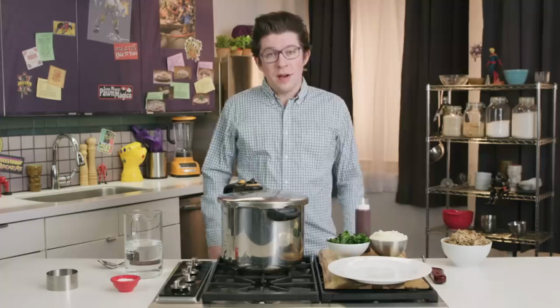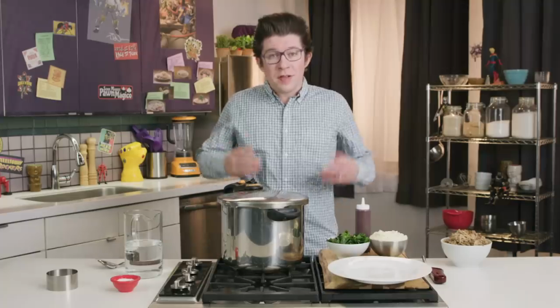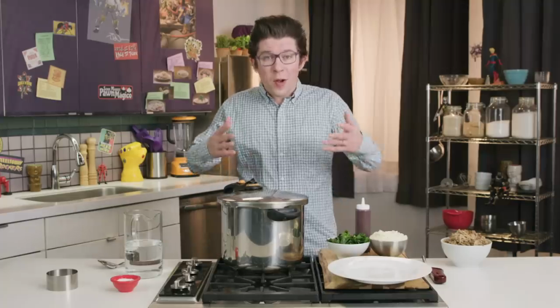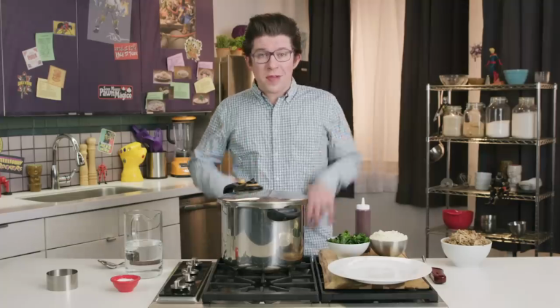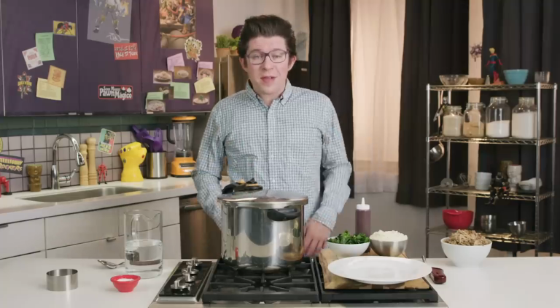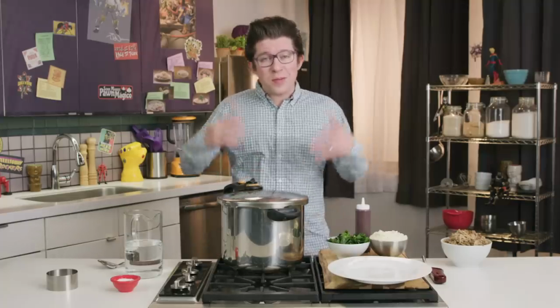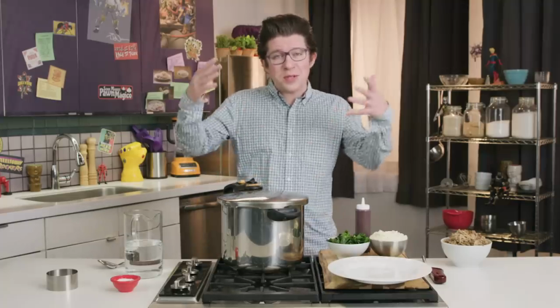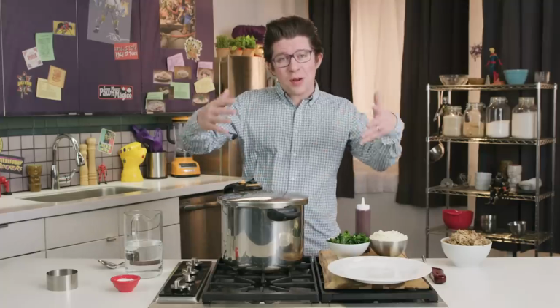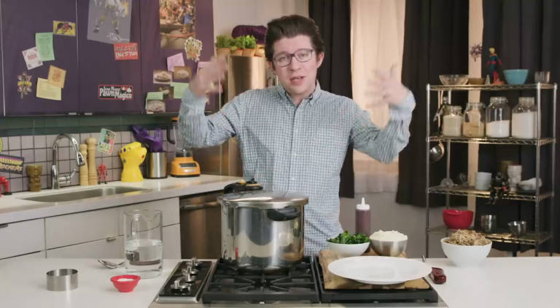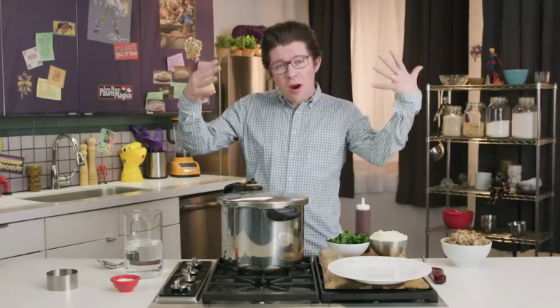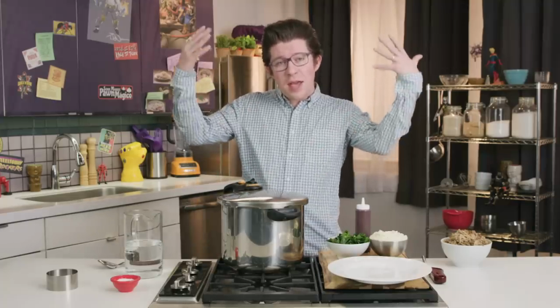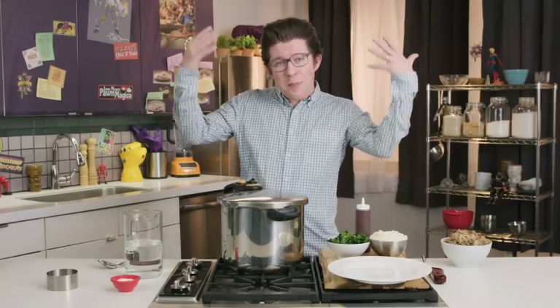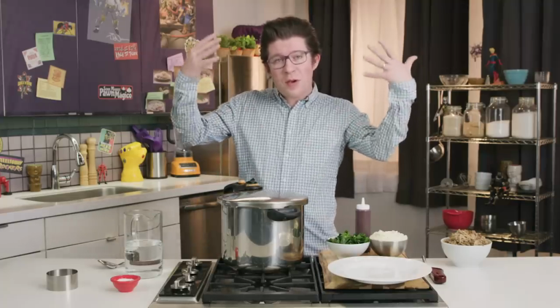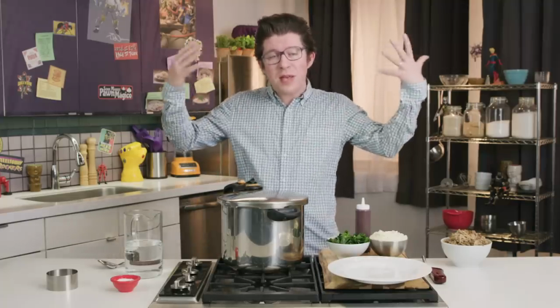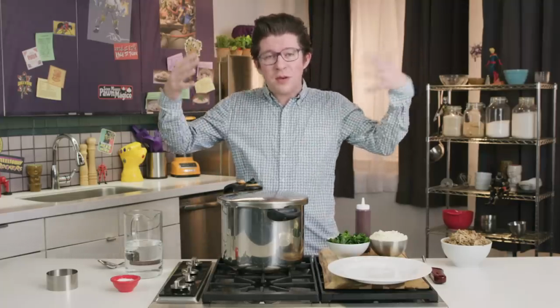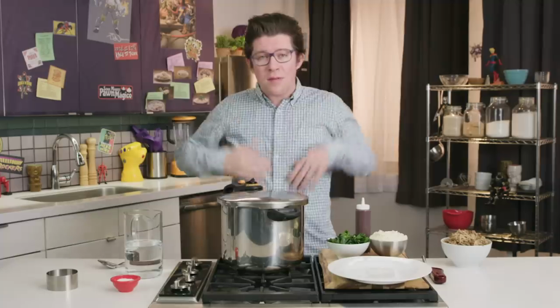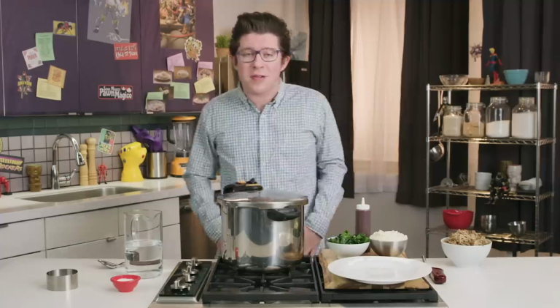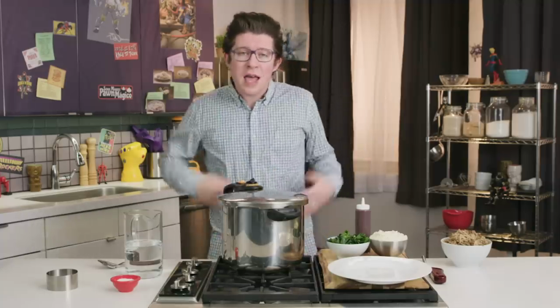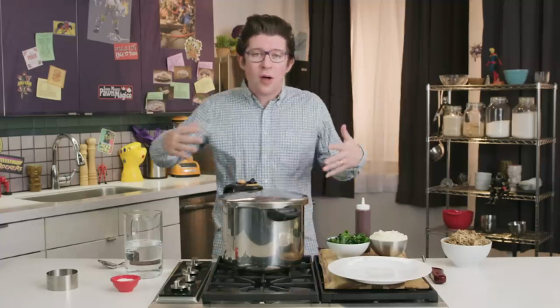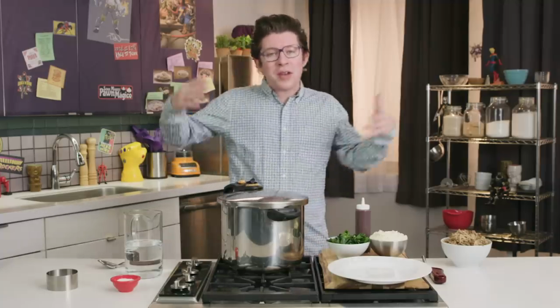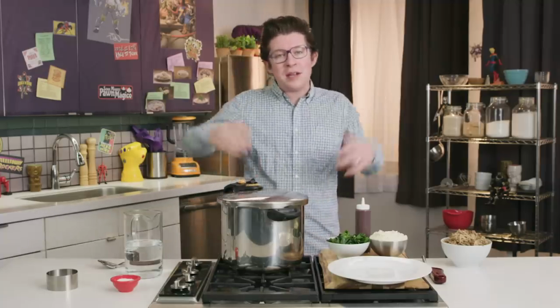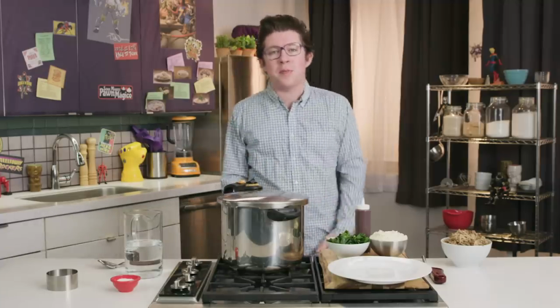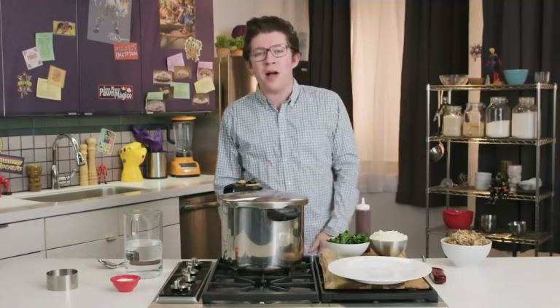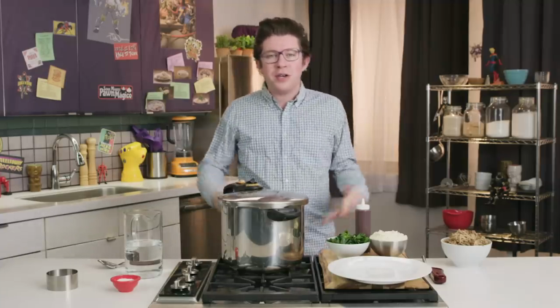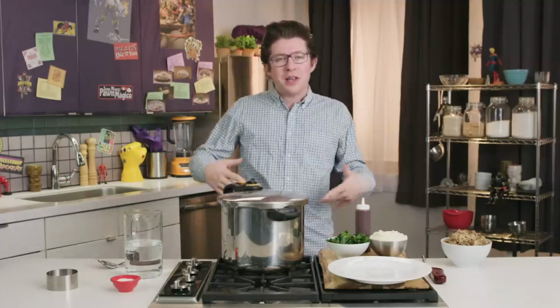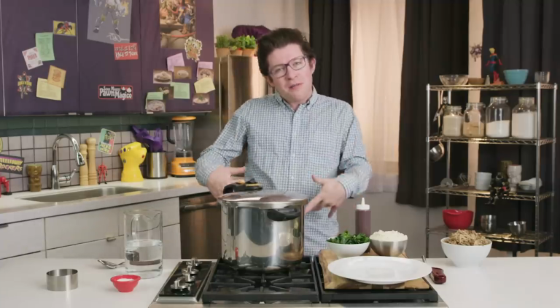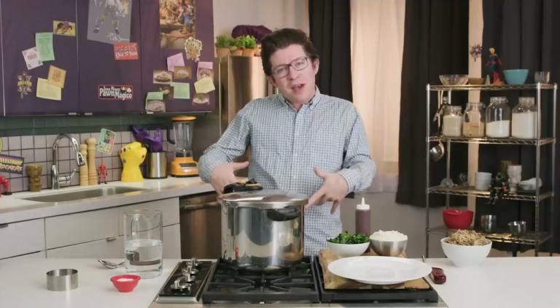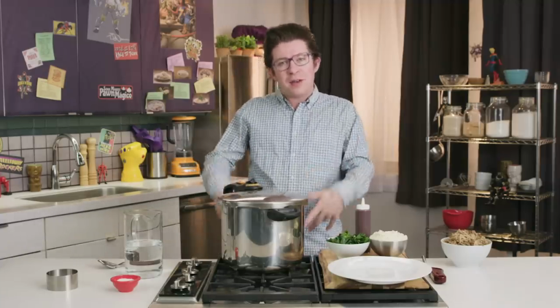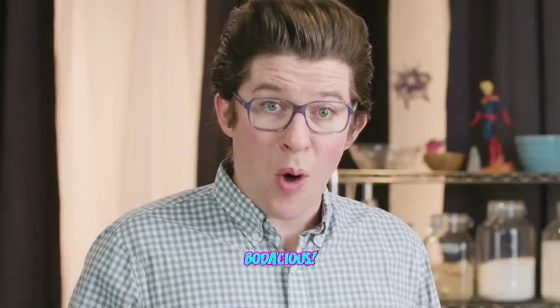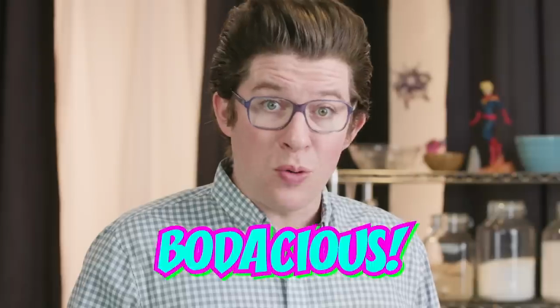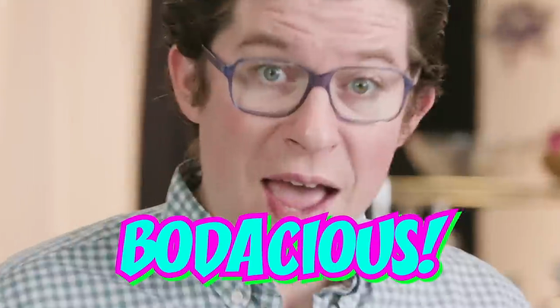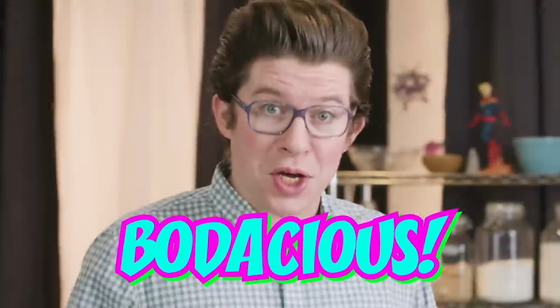Sup, Homeslice? Welcome to a totally gnarly episode of Eat the Universe. It's all 90s, brah. You're going to love it. Bodacious.